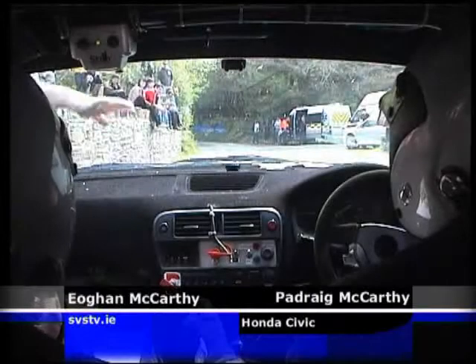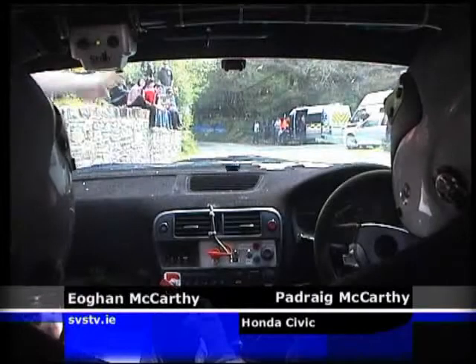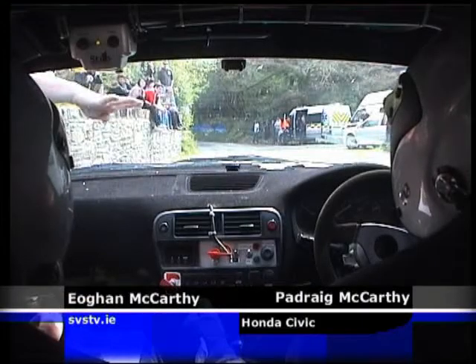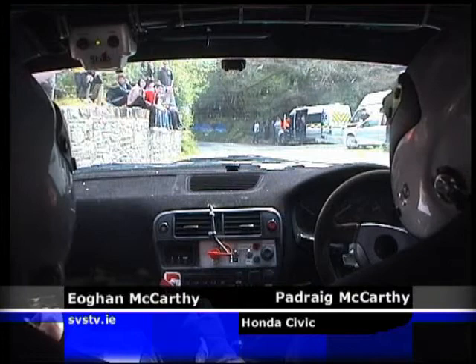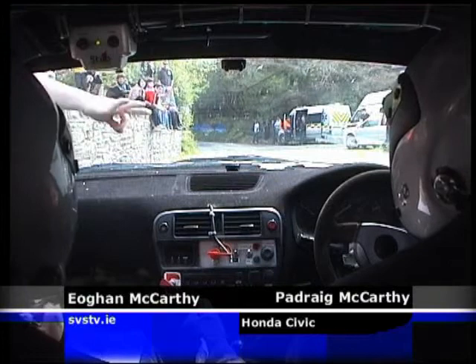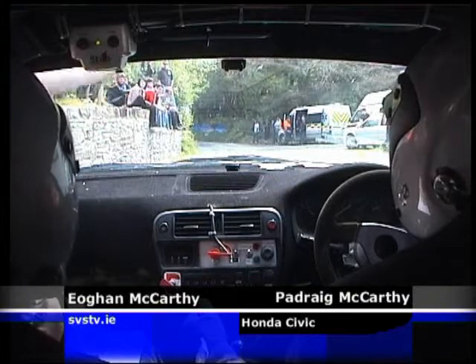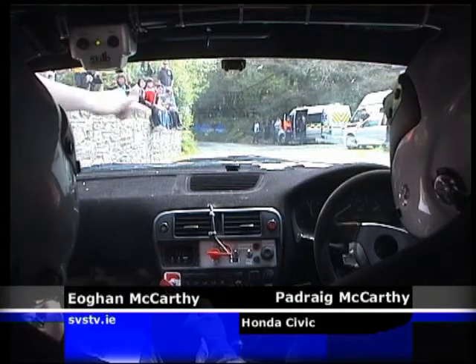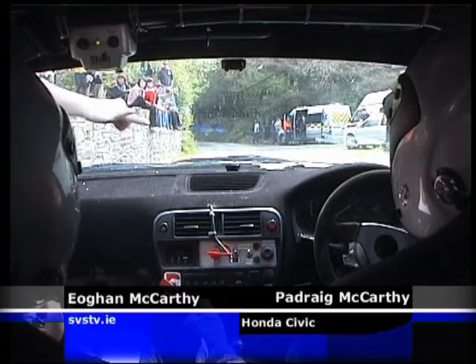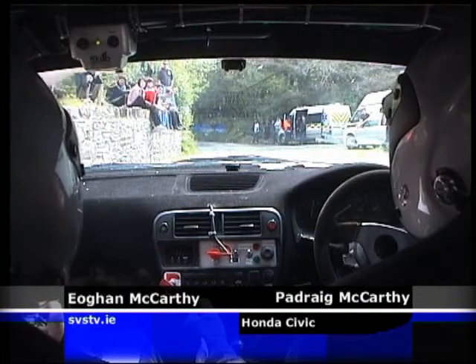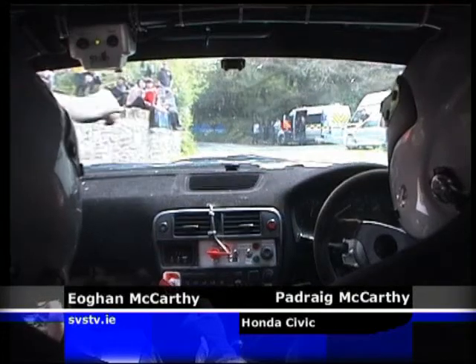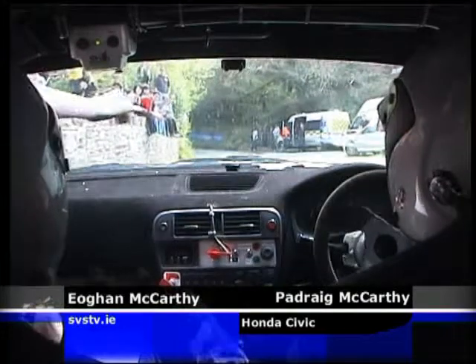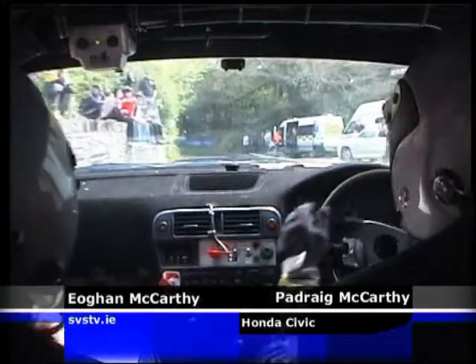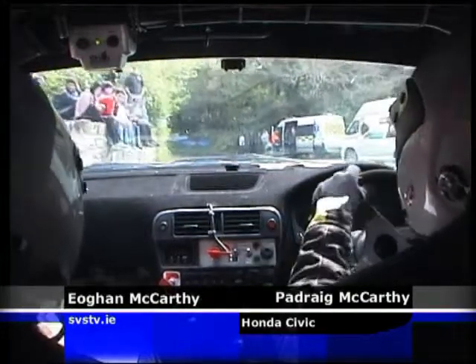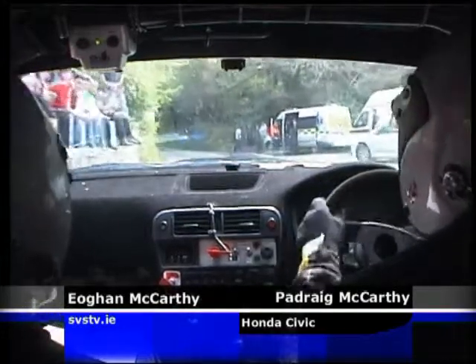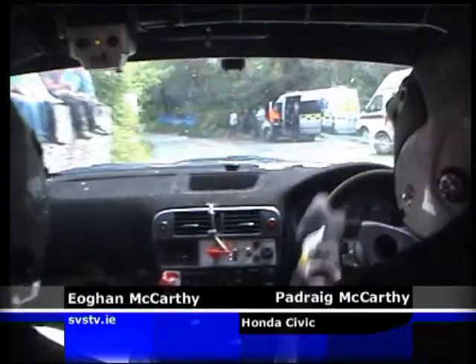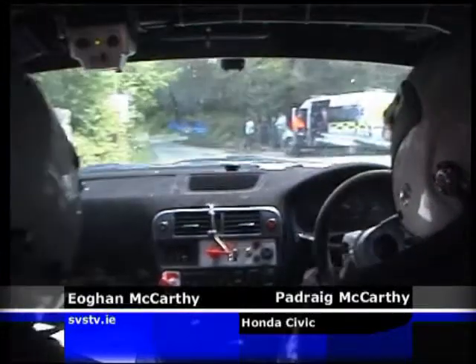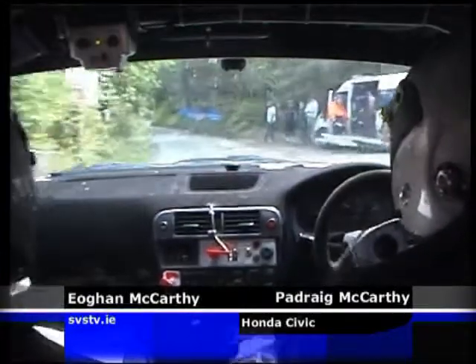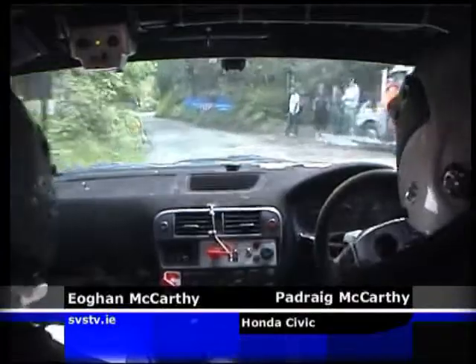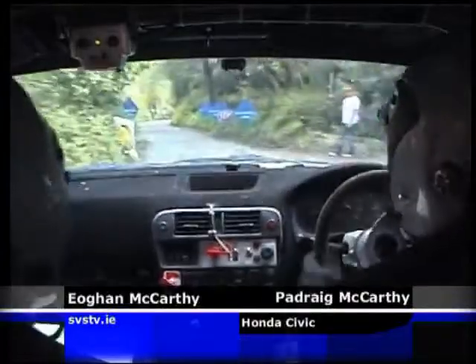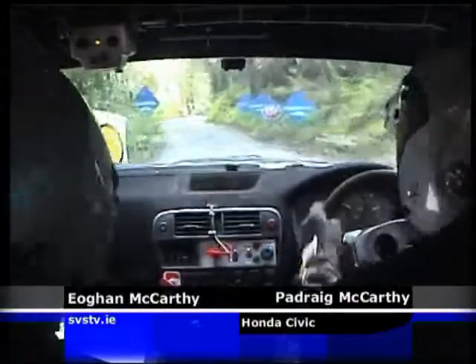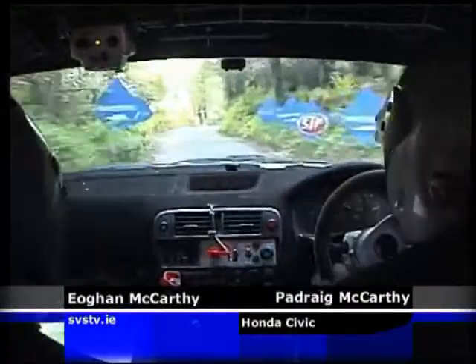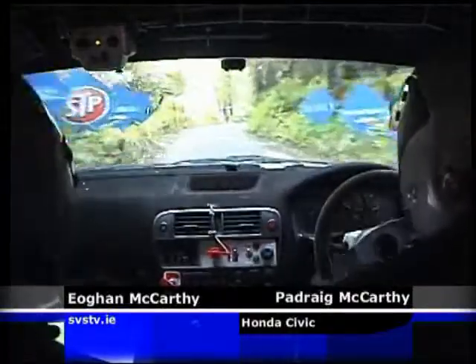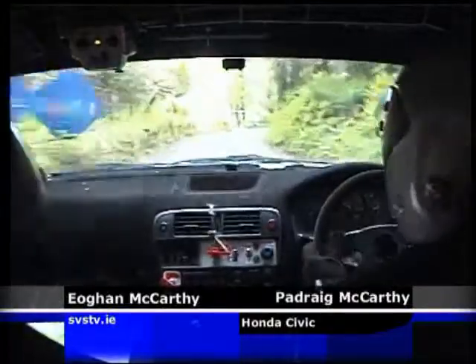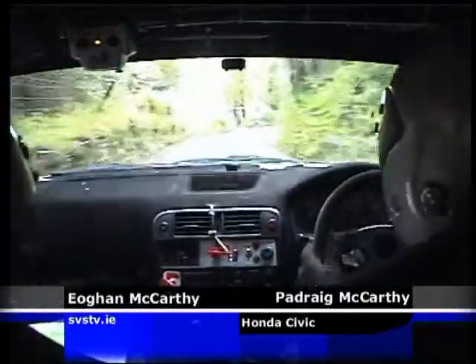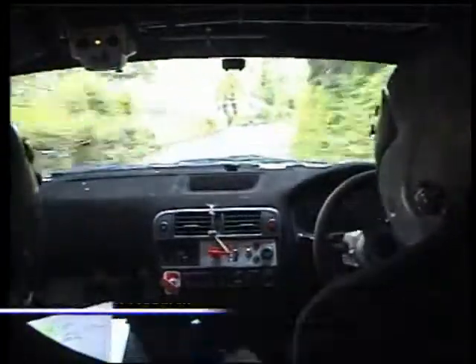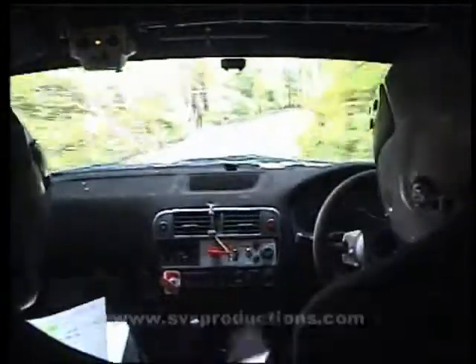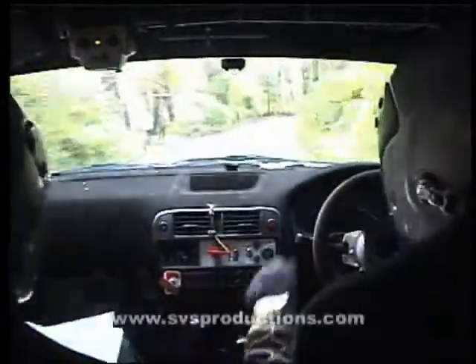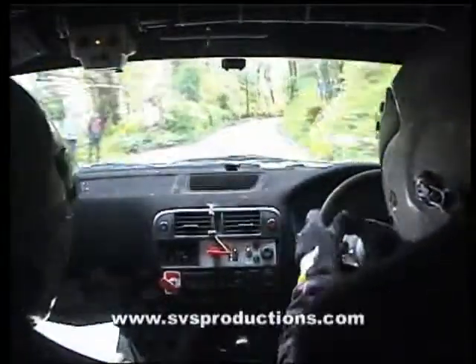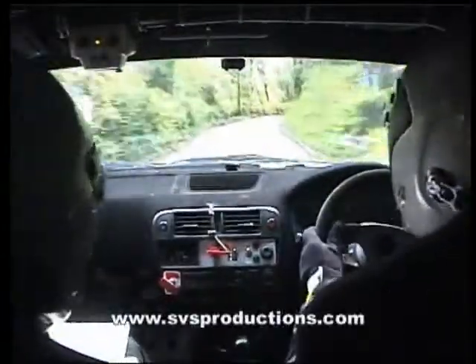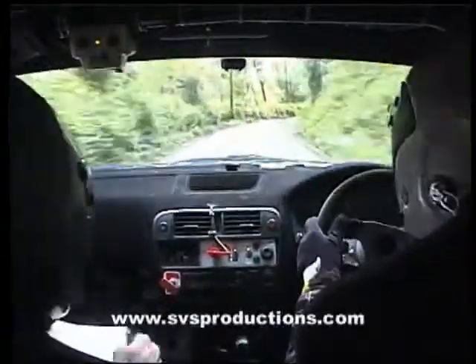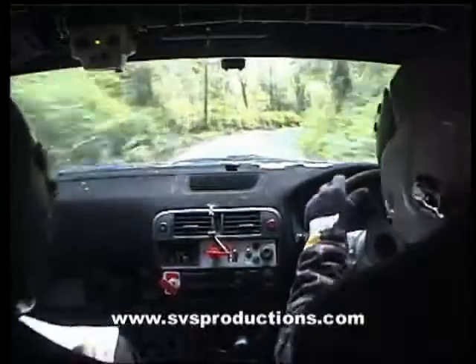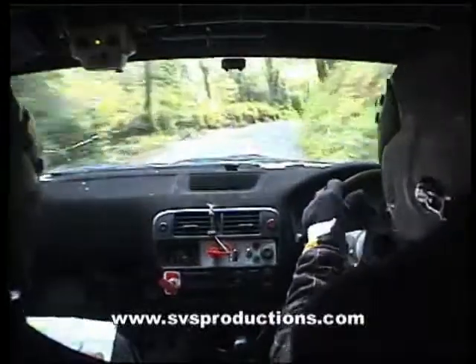5, 4, 3, 2, 1, flat left, it's a cut, flat right, 40, two right, 100.